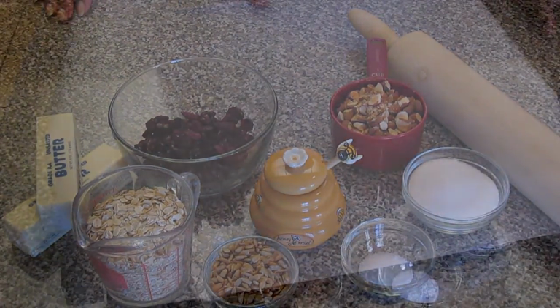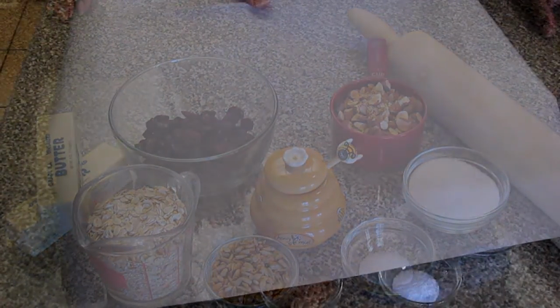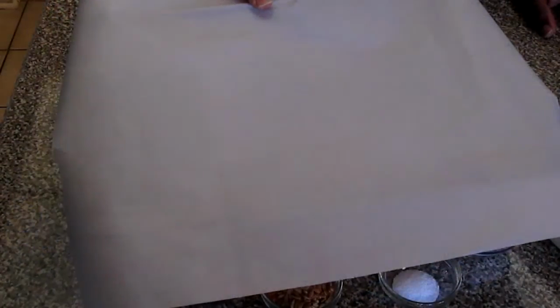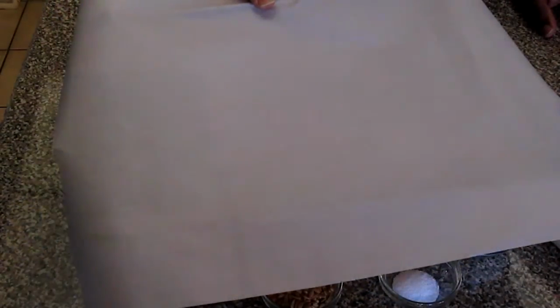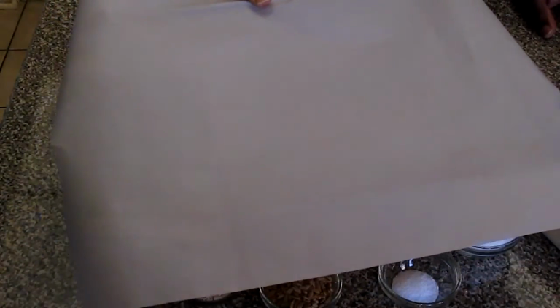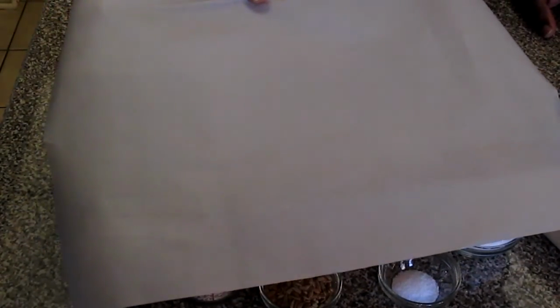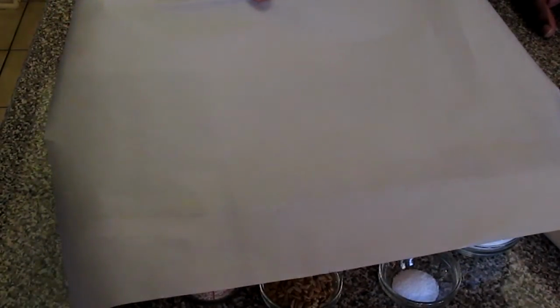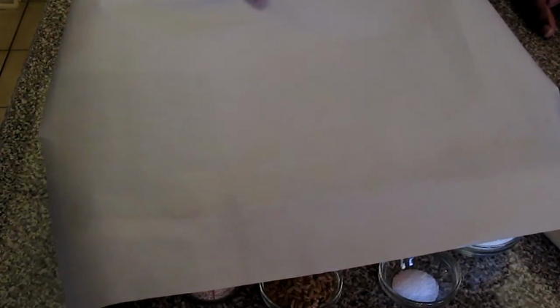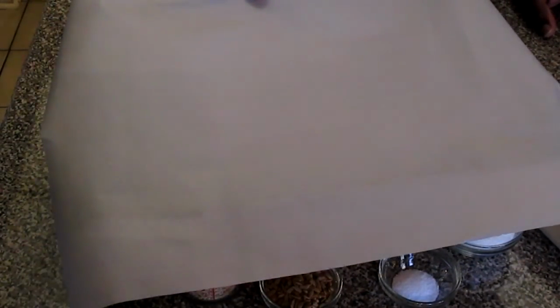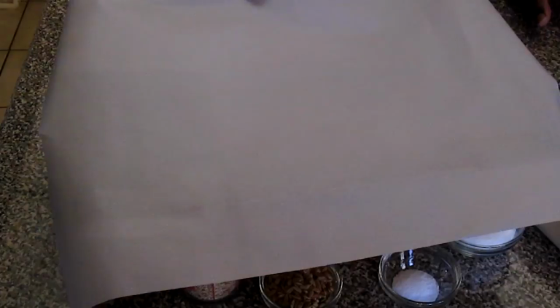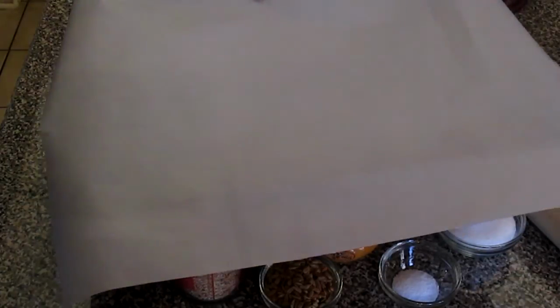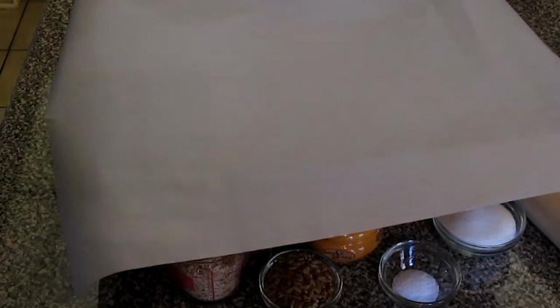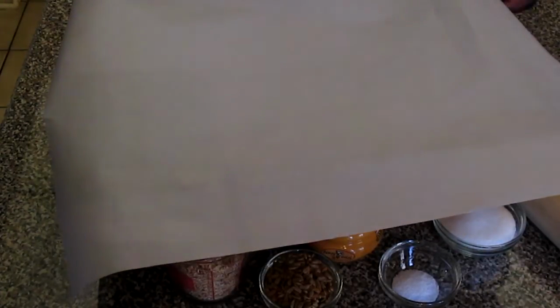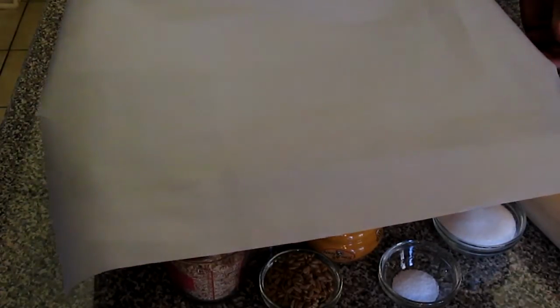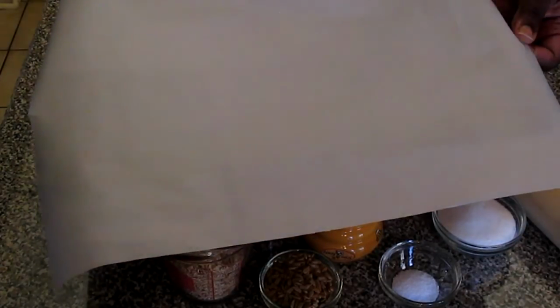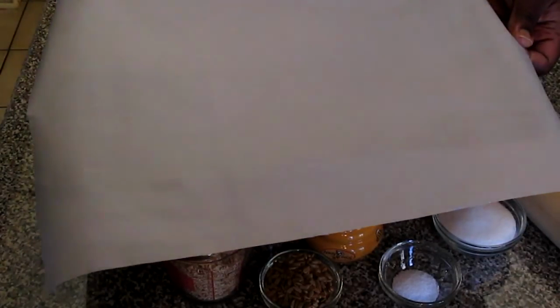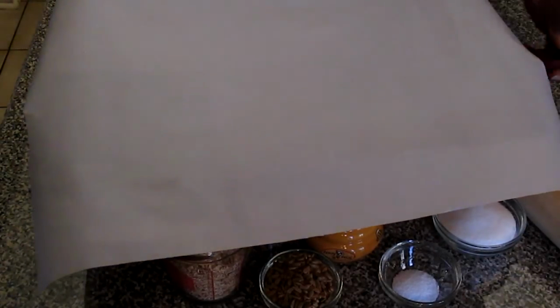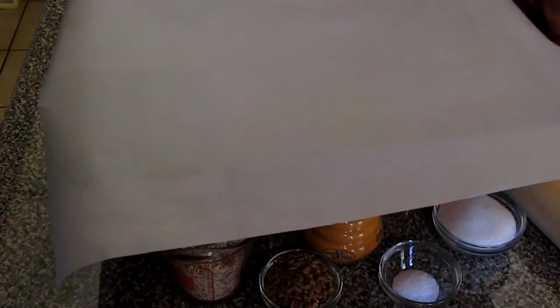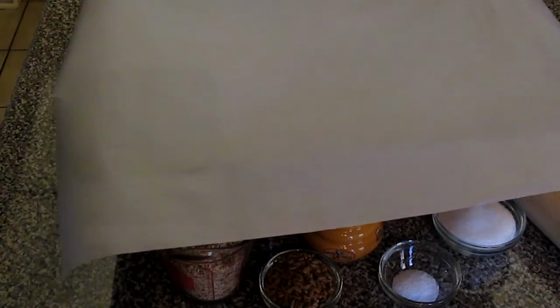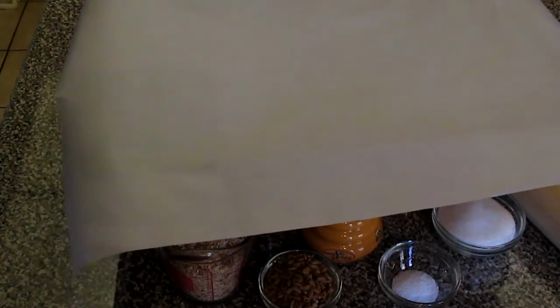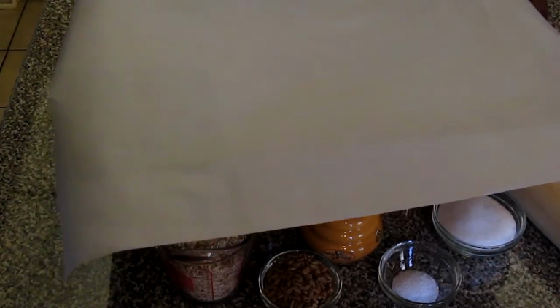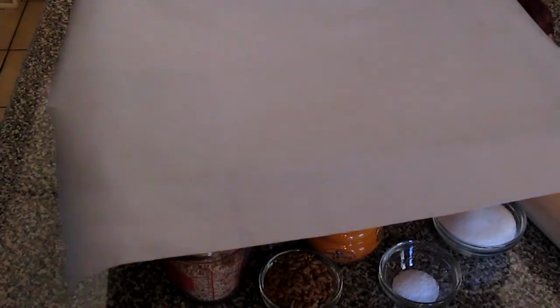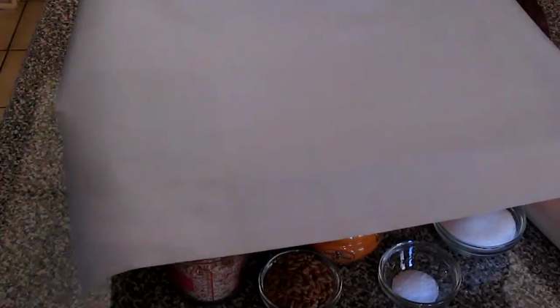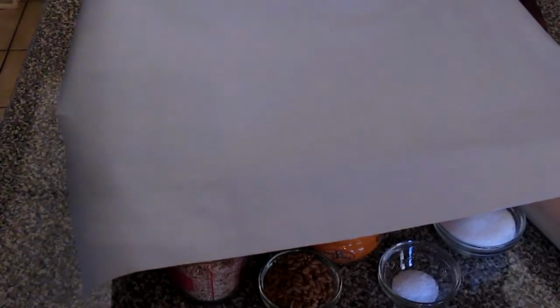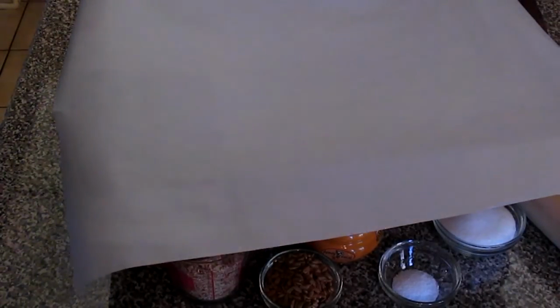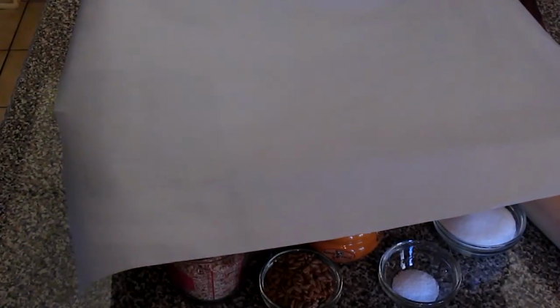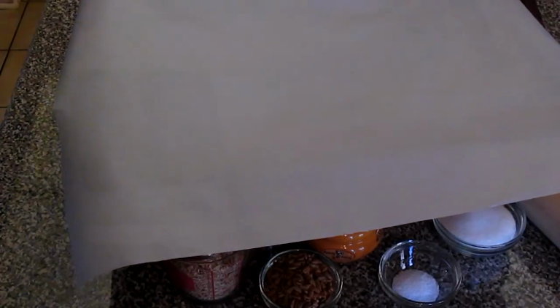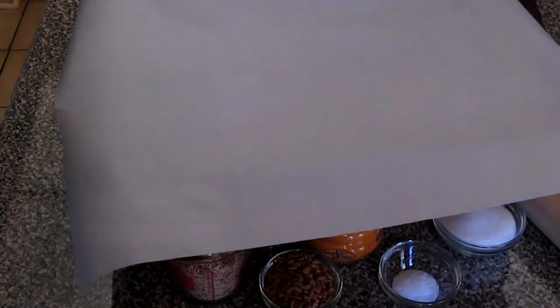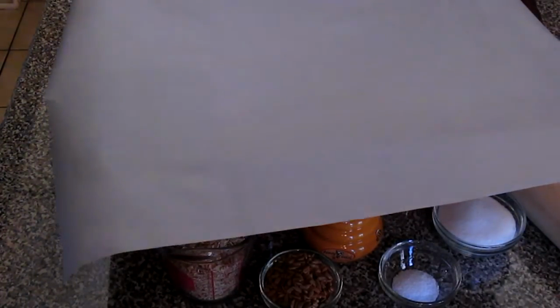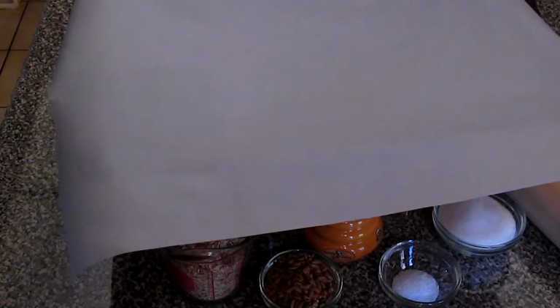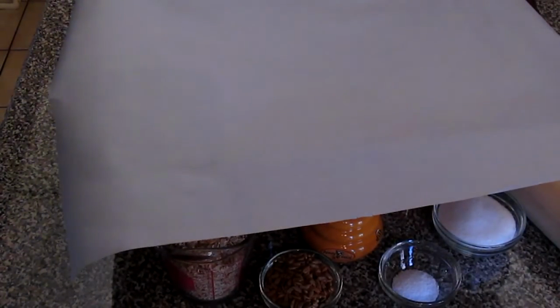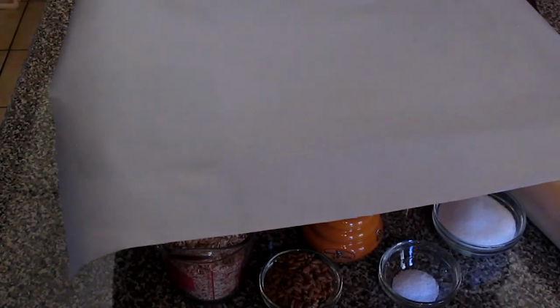What we're going to use is a 9 by 13 inch baking pan. It's covered with parchment paper and we have a little bit hanging over each side. We're going to preheat our oven to 325 degrees and let's get on to the next step.